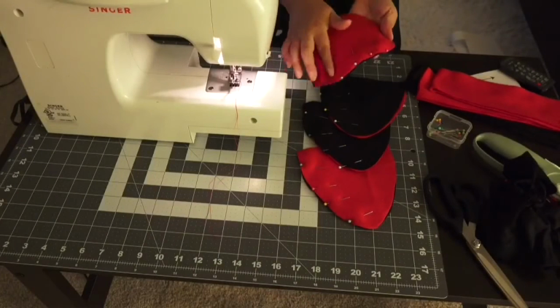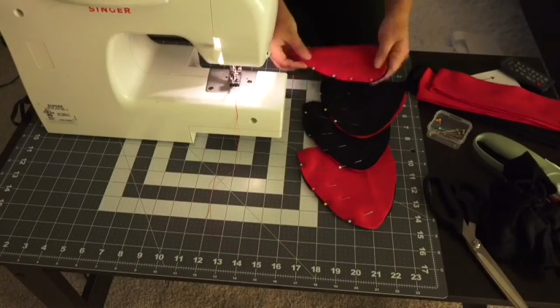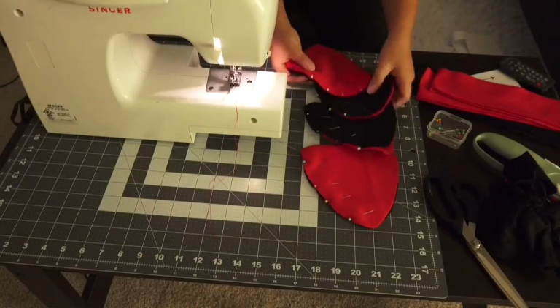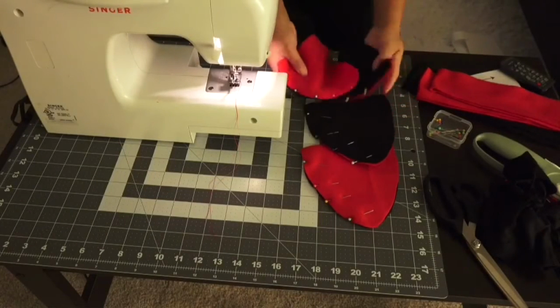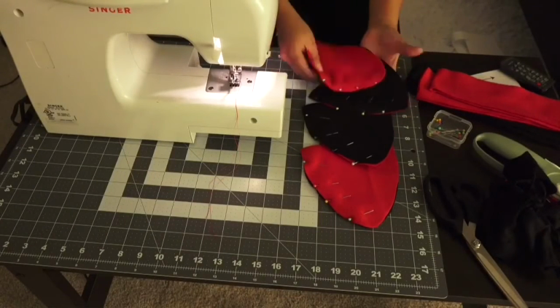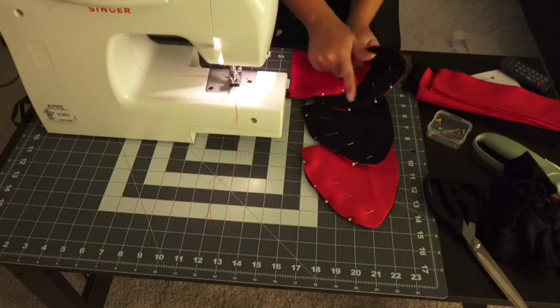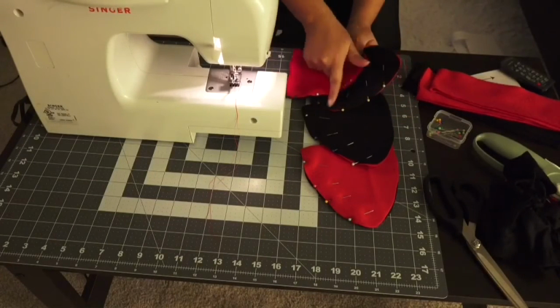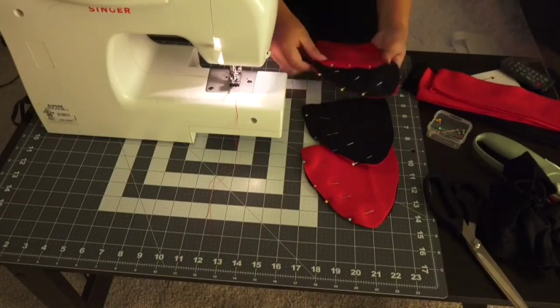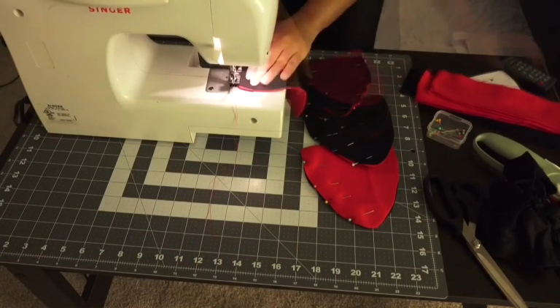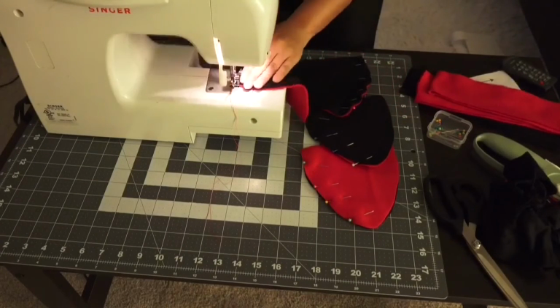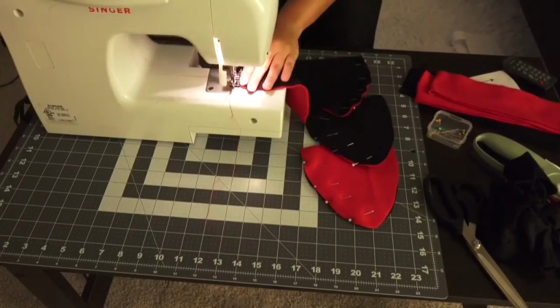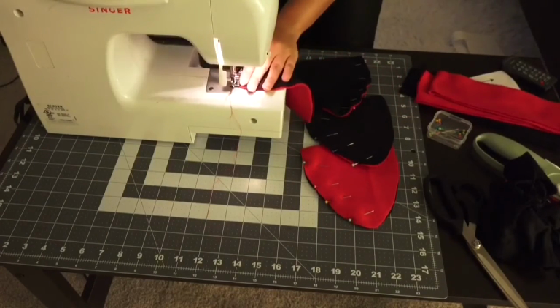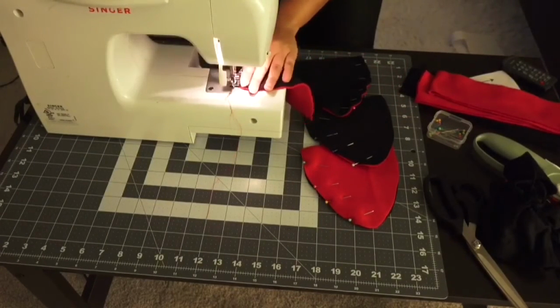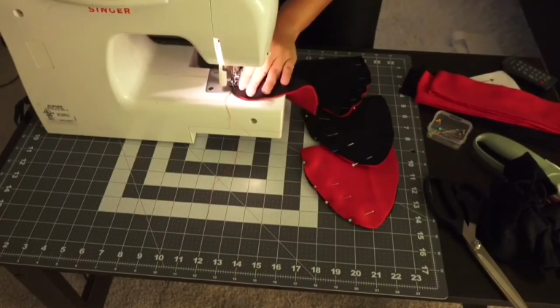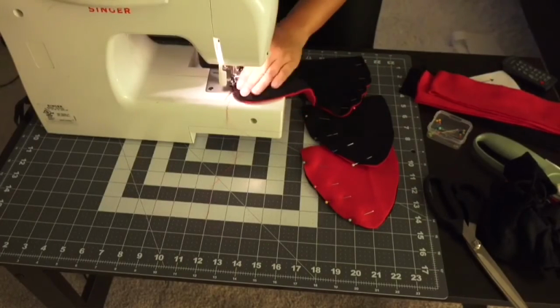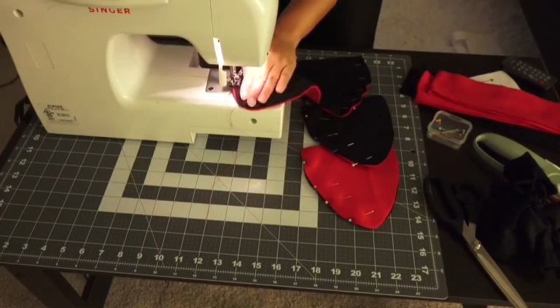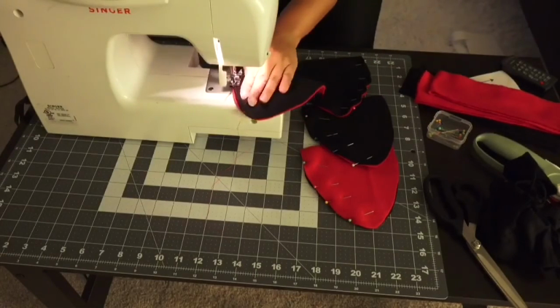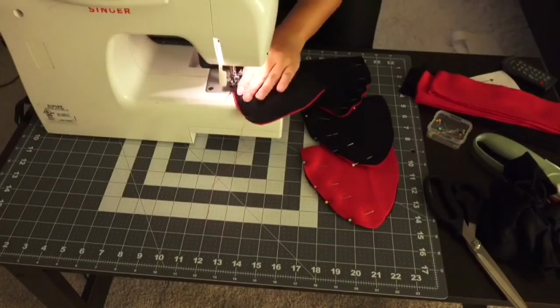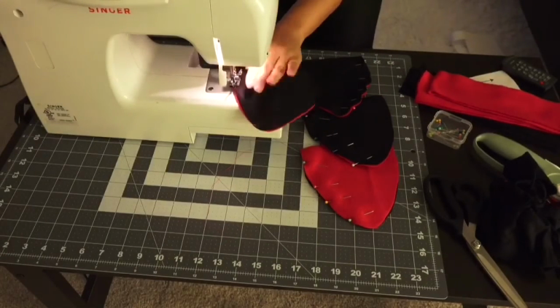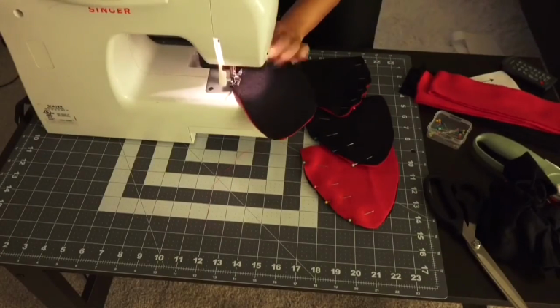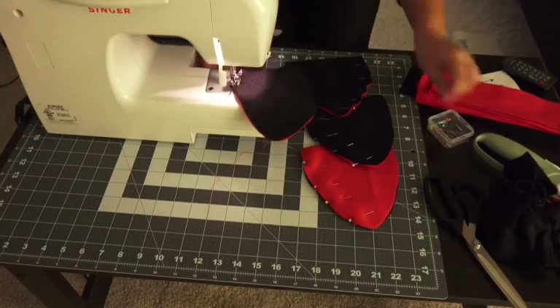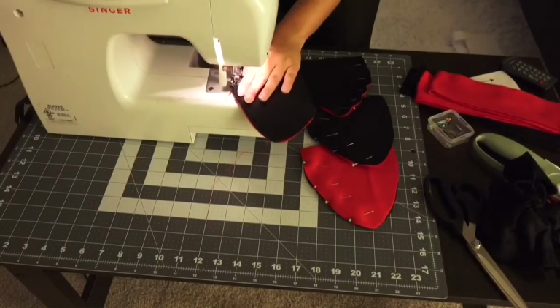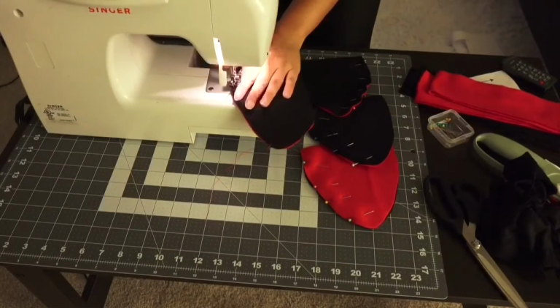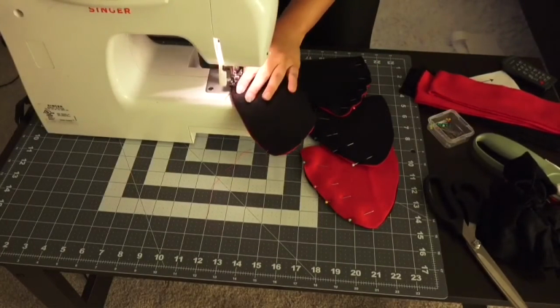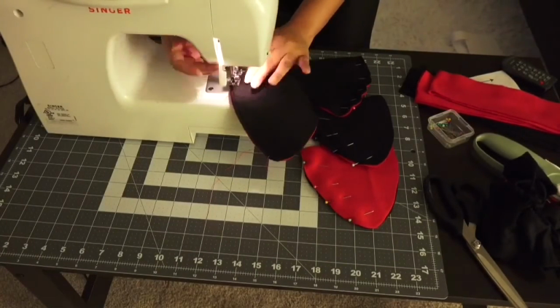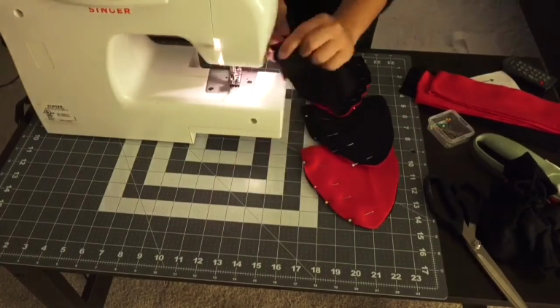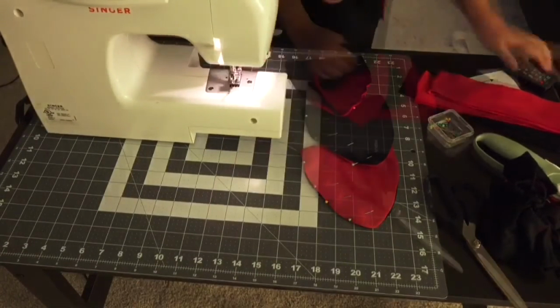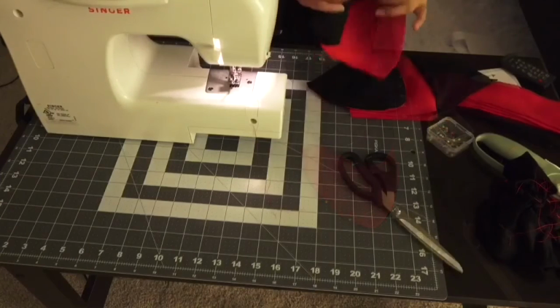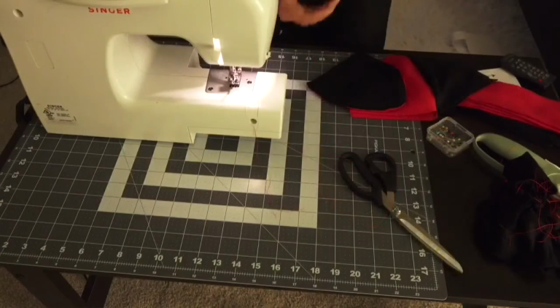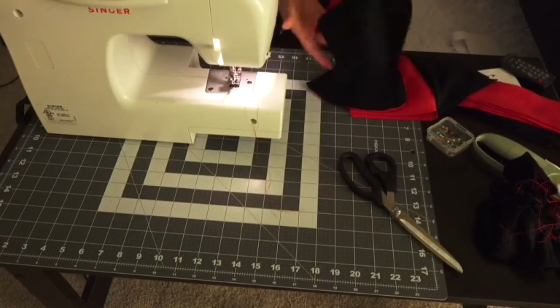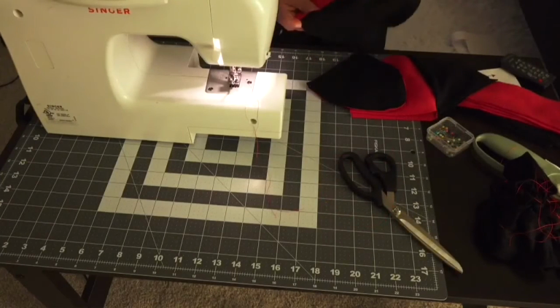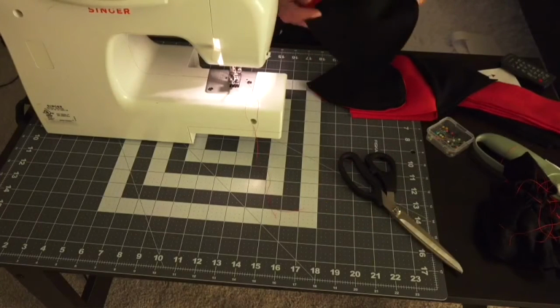Here I have them all pinned down, and what I'm going to do now is, using my sewing machine, I'm going to do a straight stitch all the way down from the top to the bottom, just on the side that I pinned.